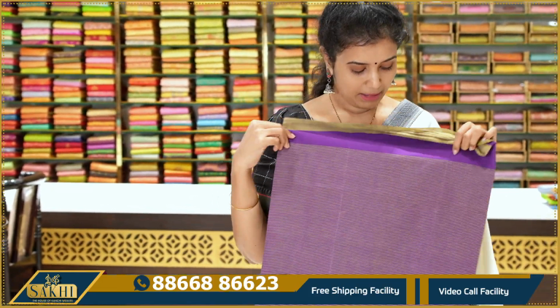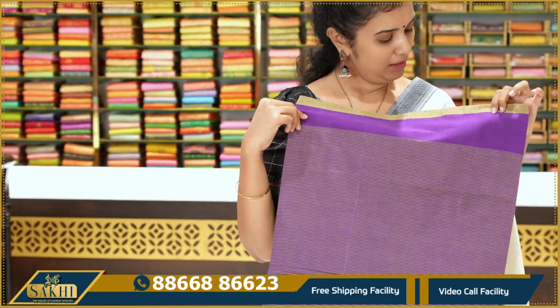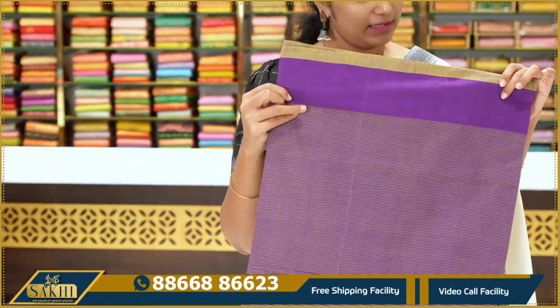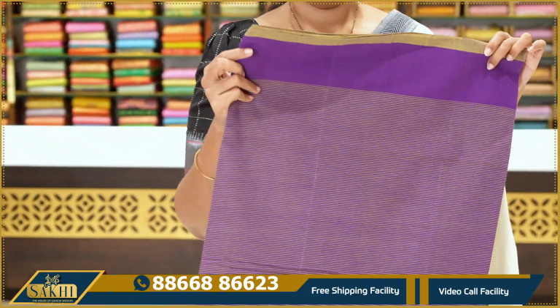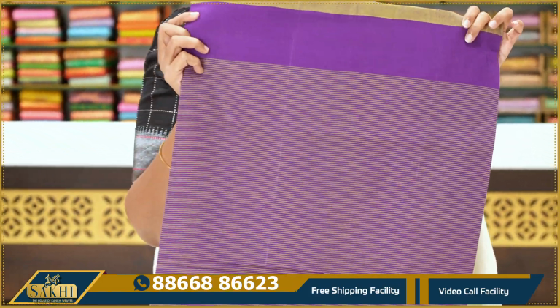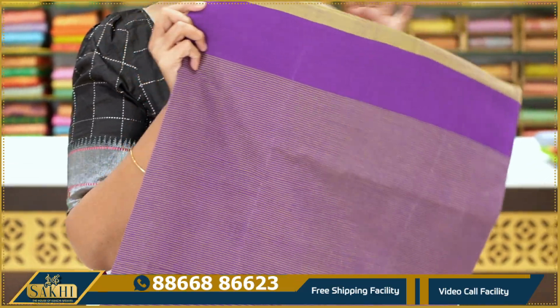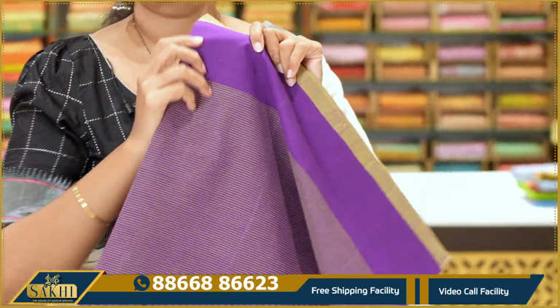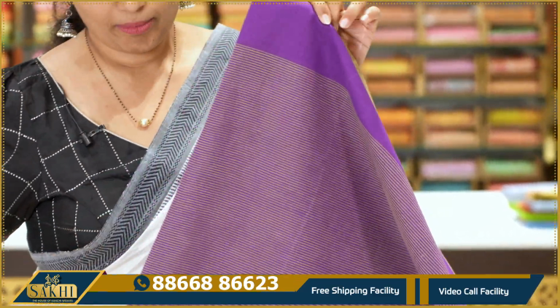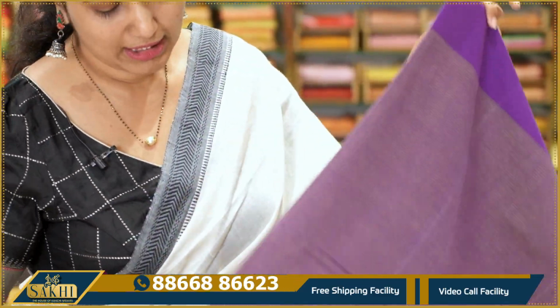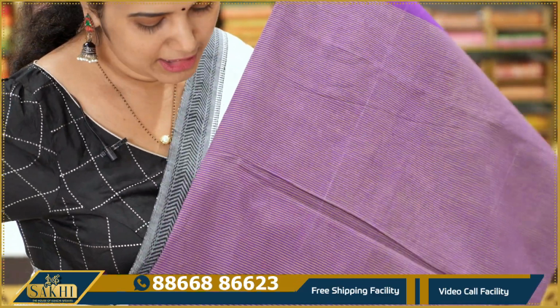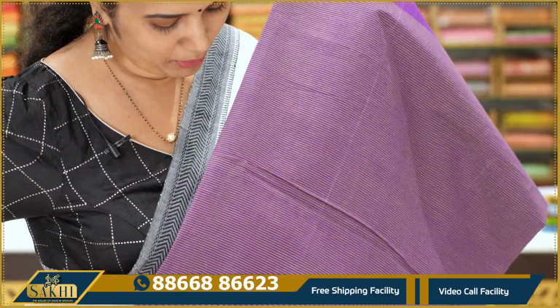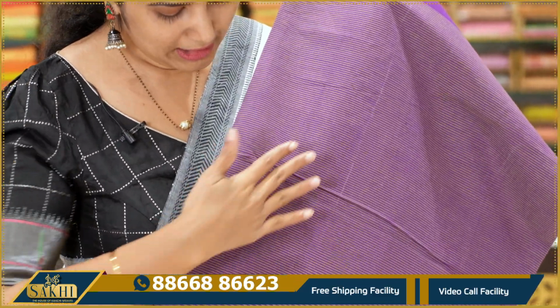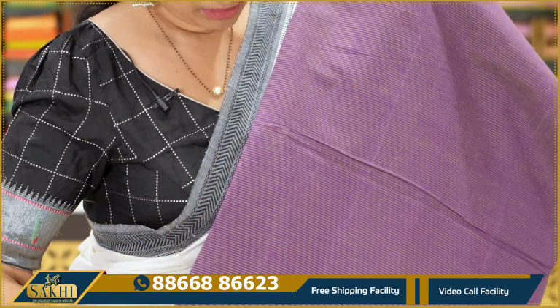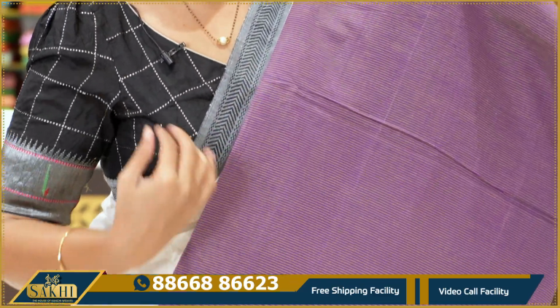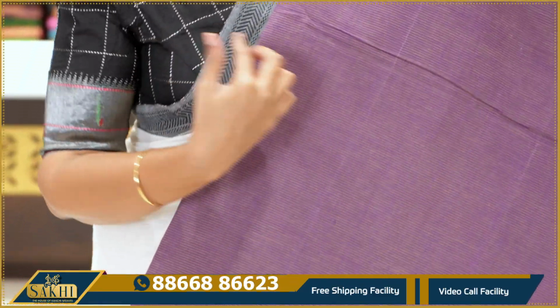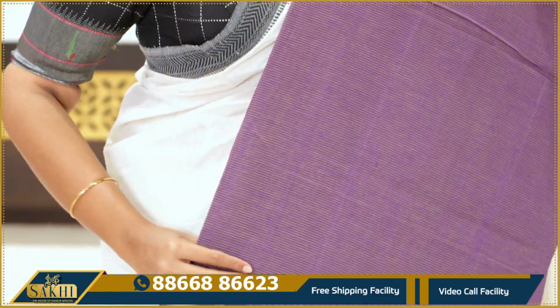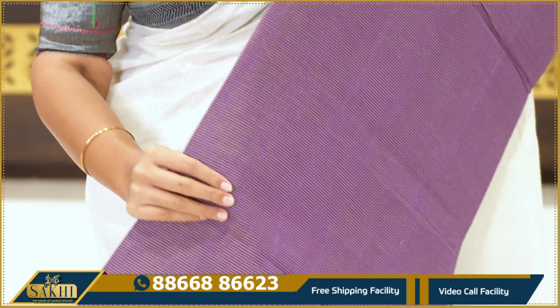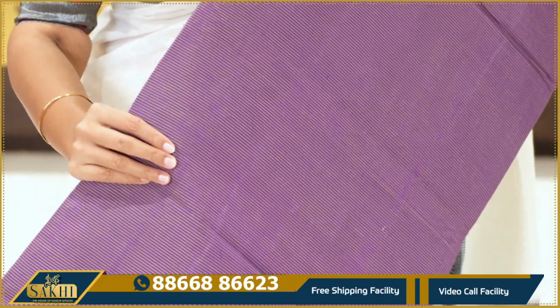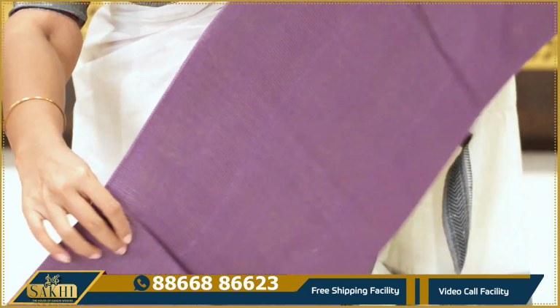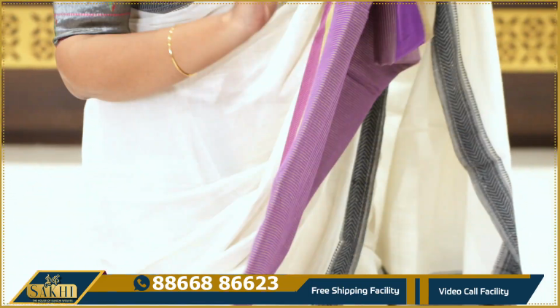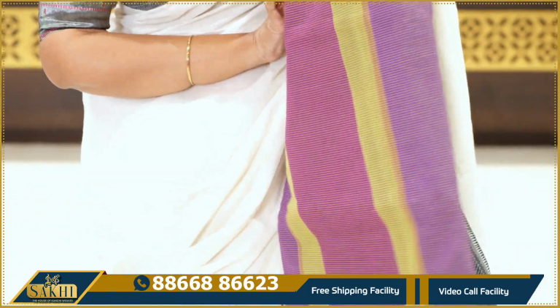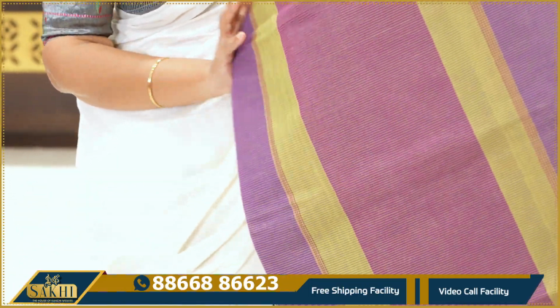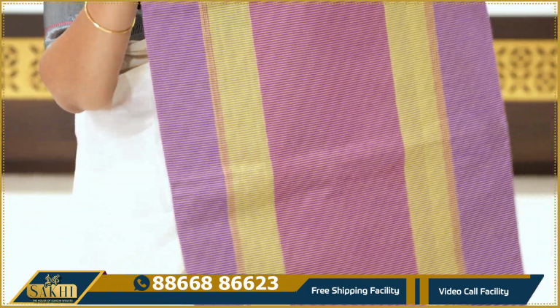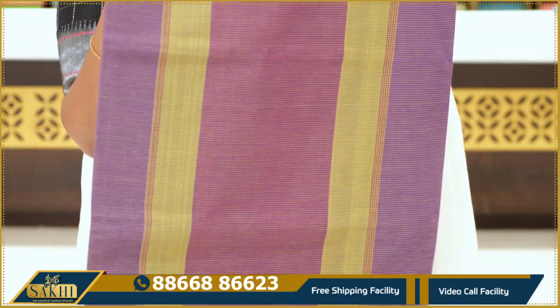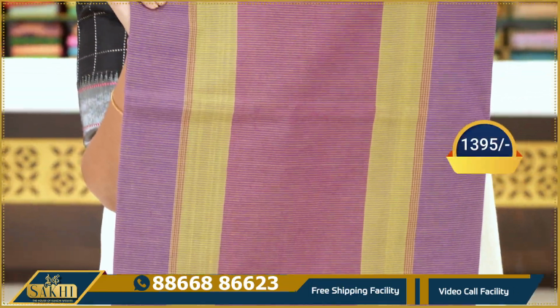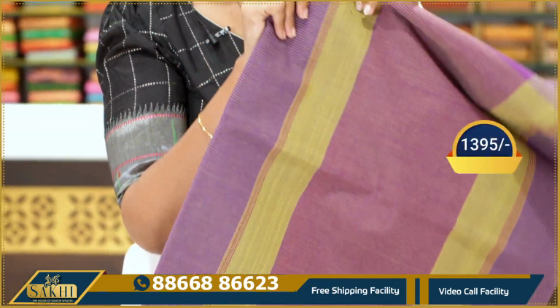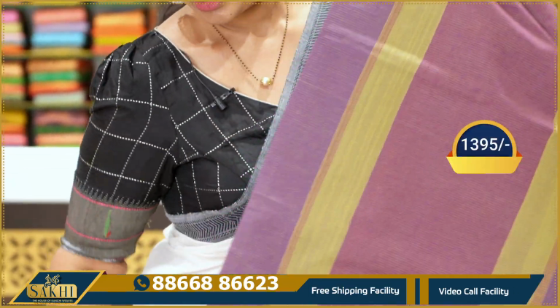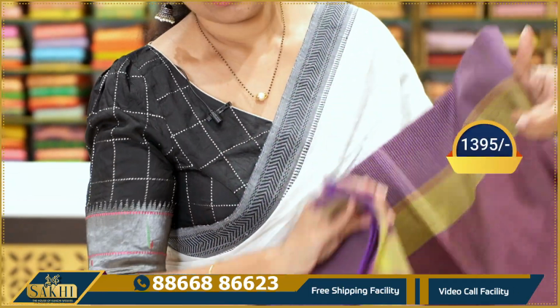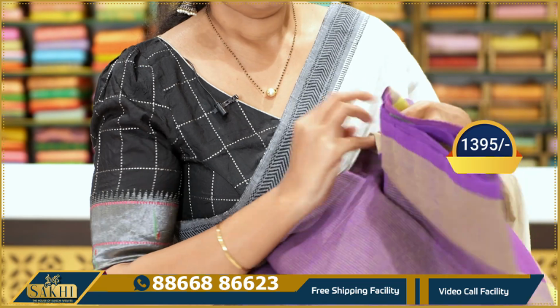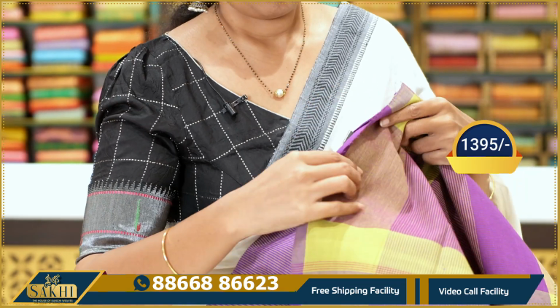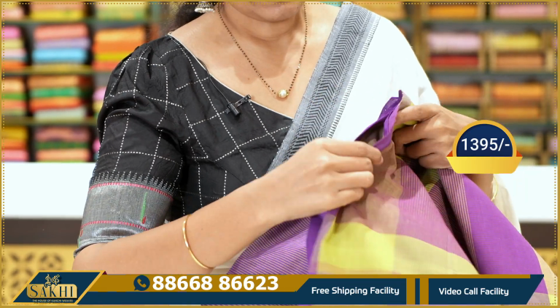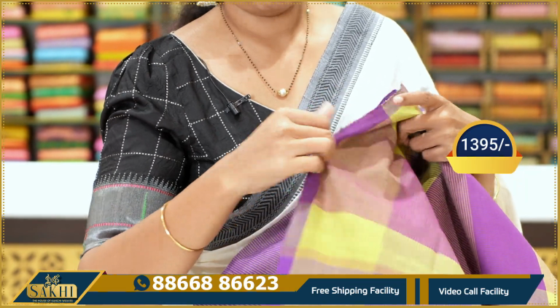Next — purple with light pastel green combination saree. Chala boondi — beautiful! Throughout the body there are purple horizontal lines. Pallu included. Price: $13.95.